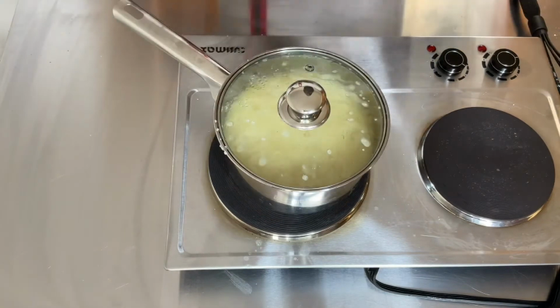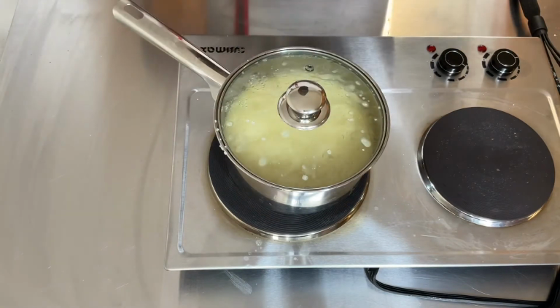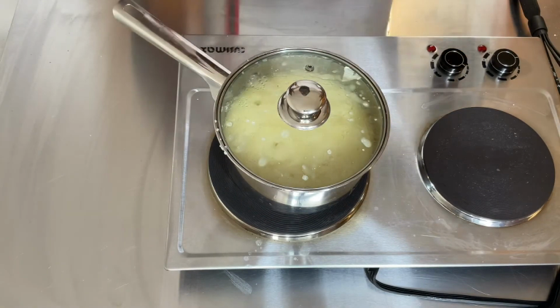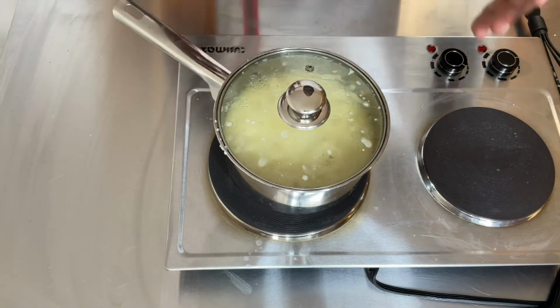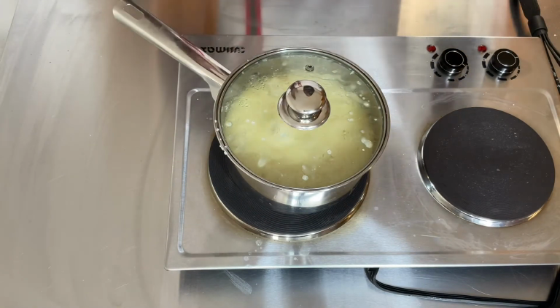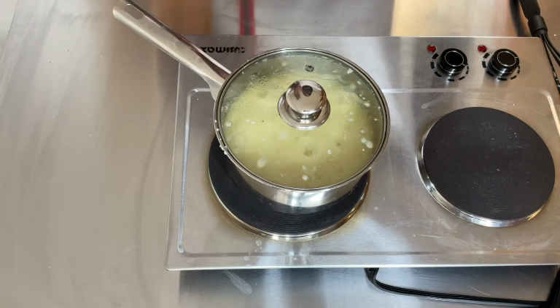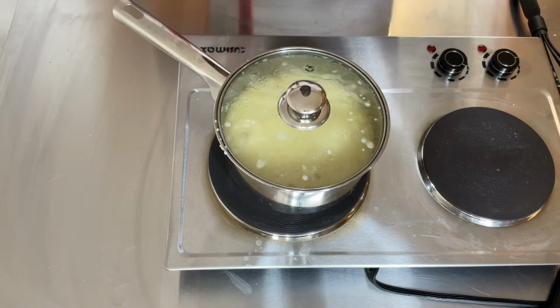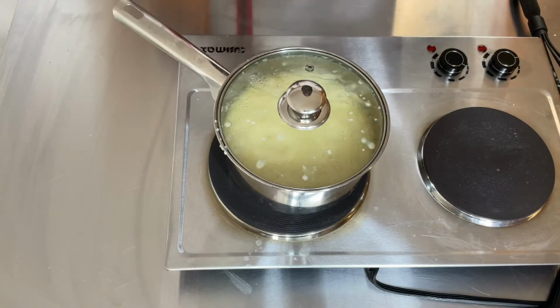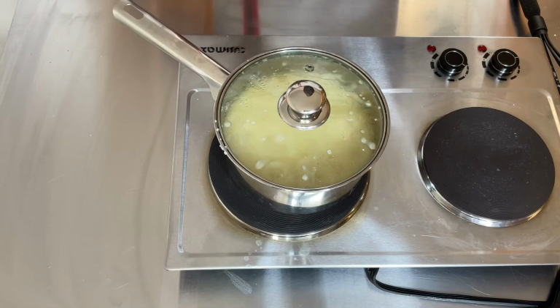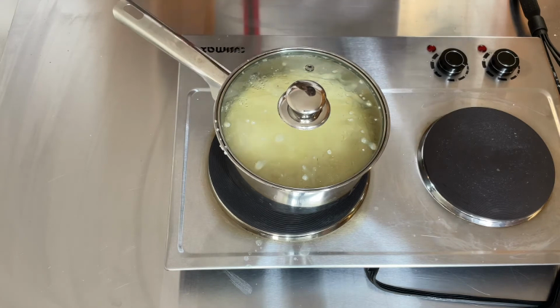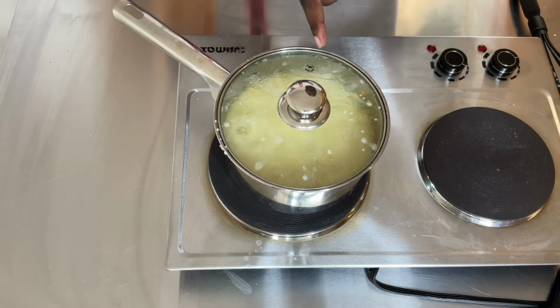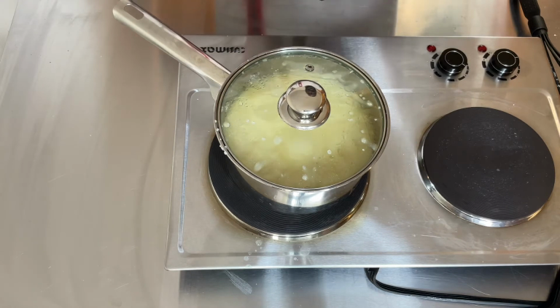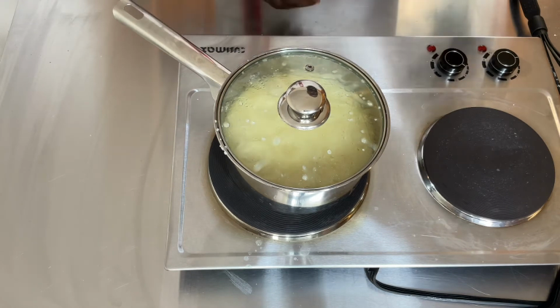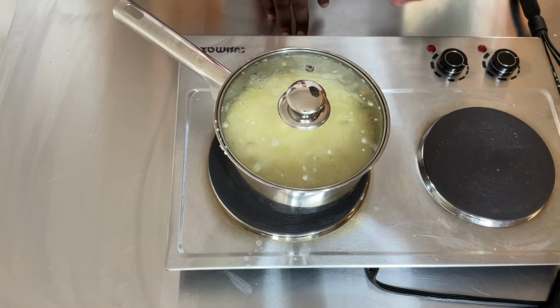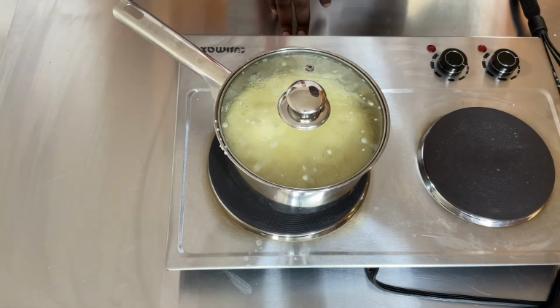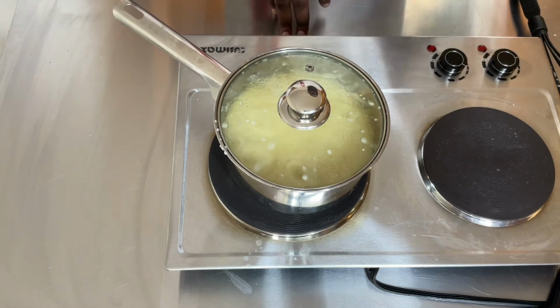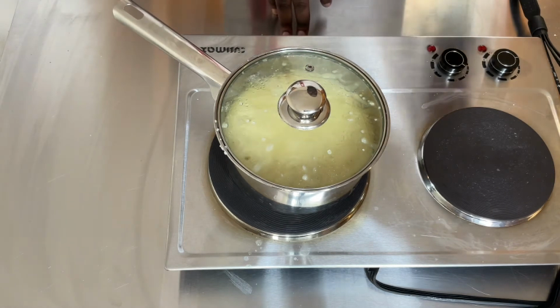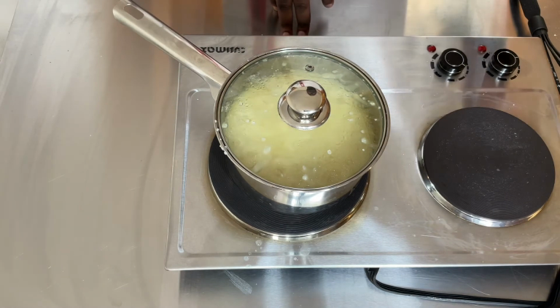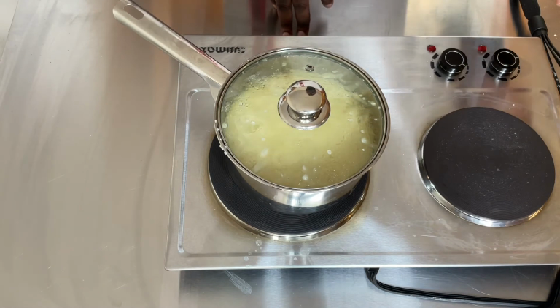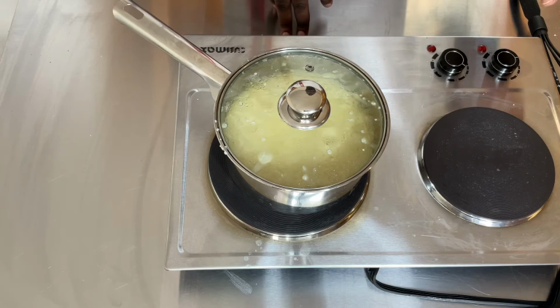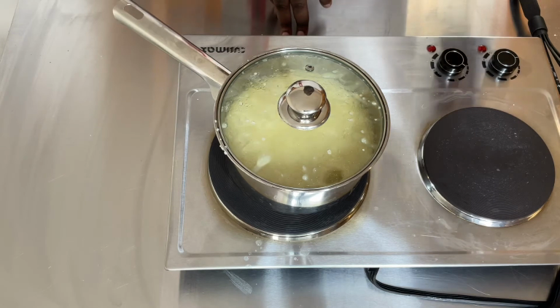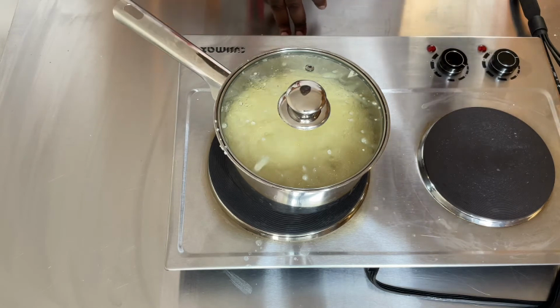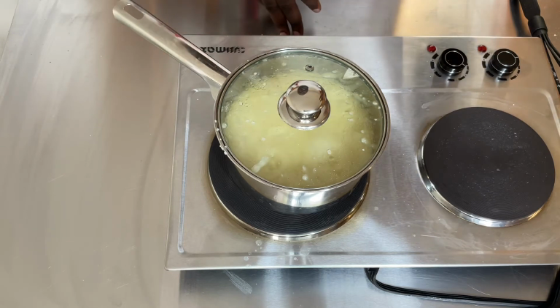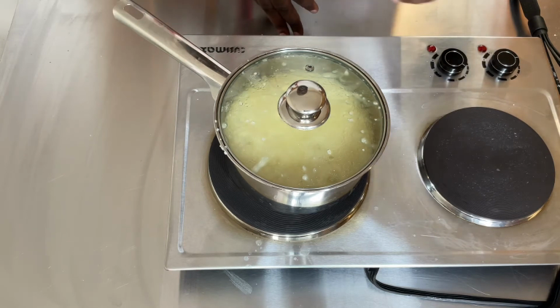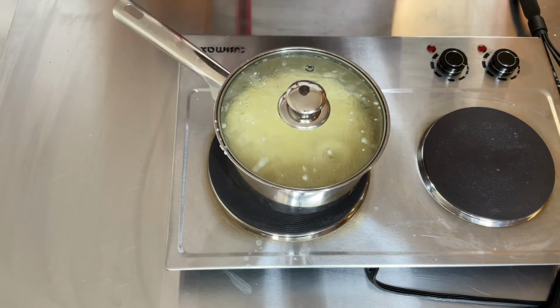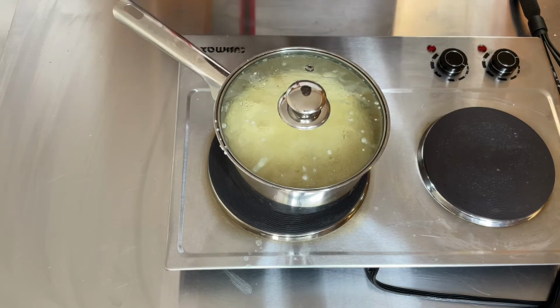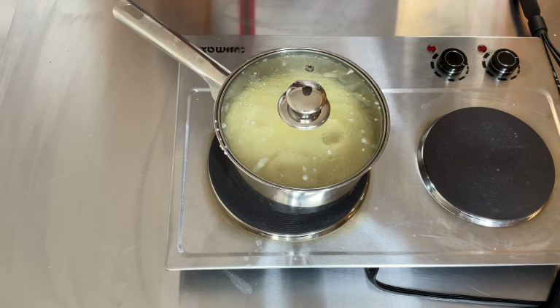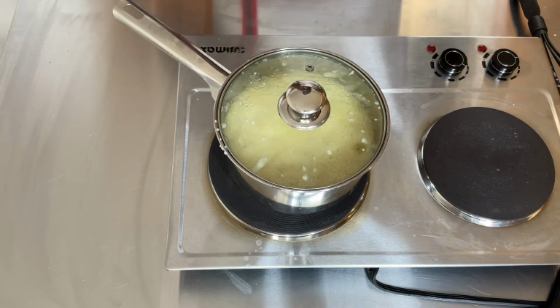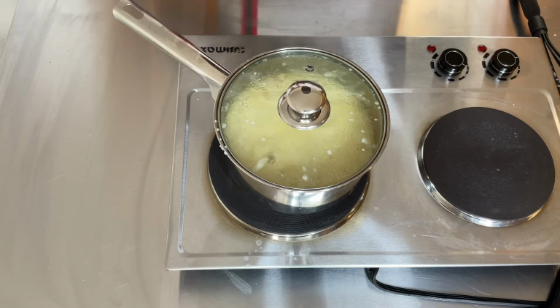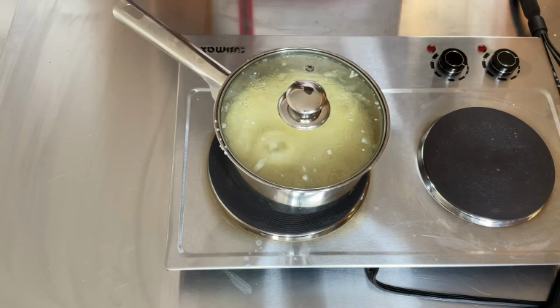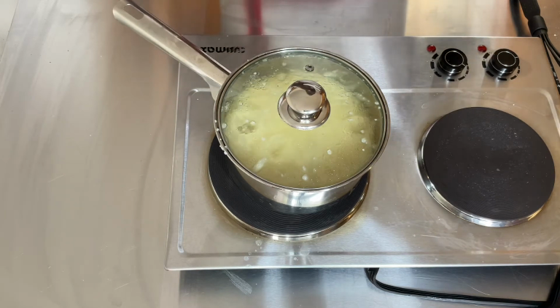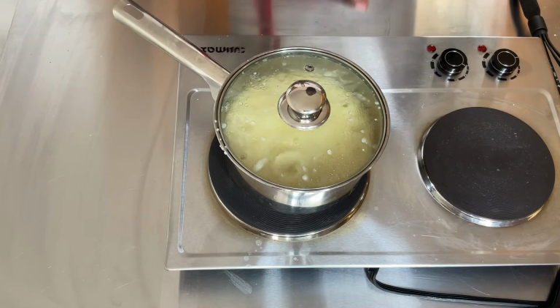As soon as your grits start boiling and popping up, cover it up with a lid and cut it down to medium low. Just let it cook there for about a good five minutes, and your grits are done.